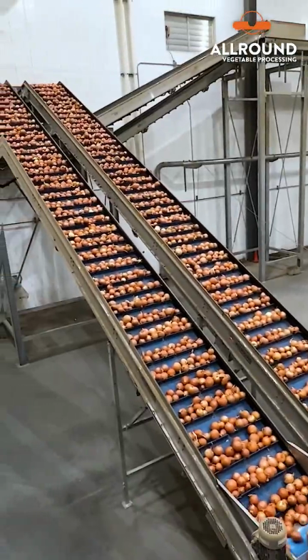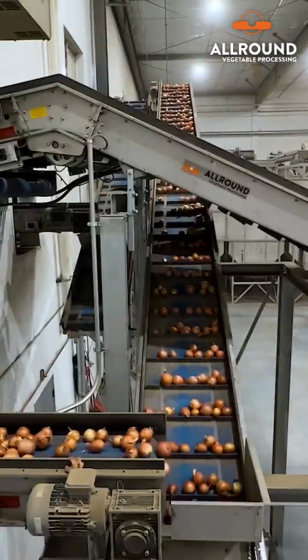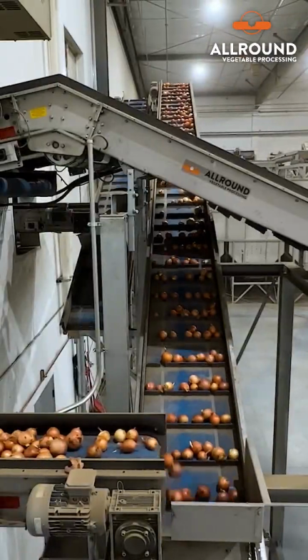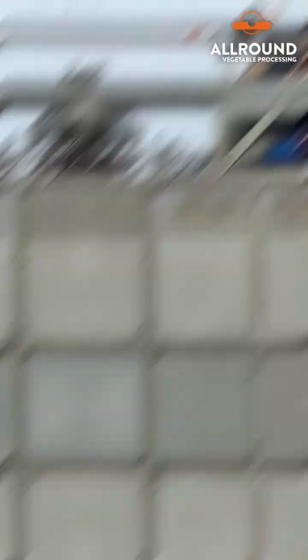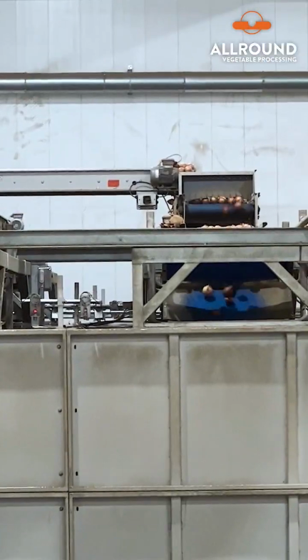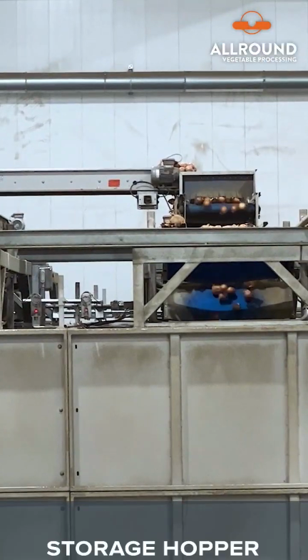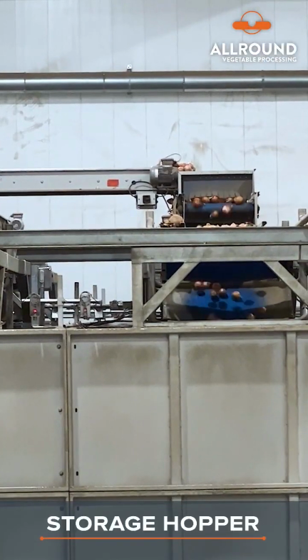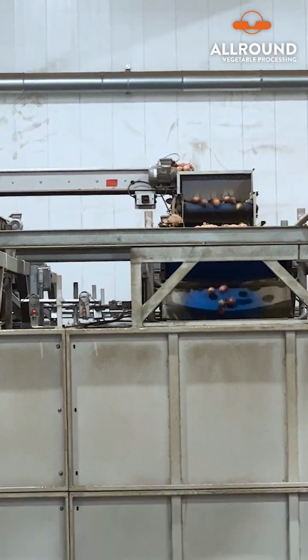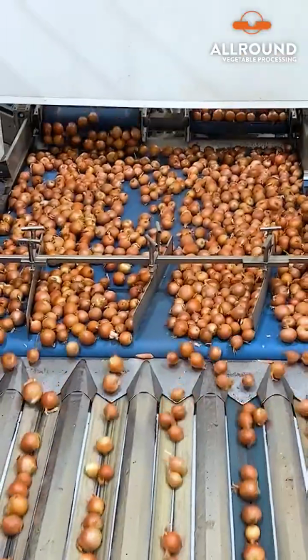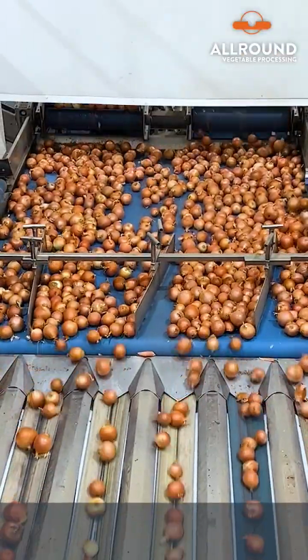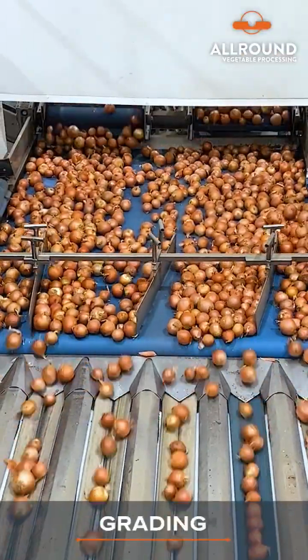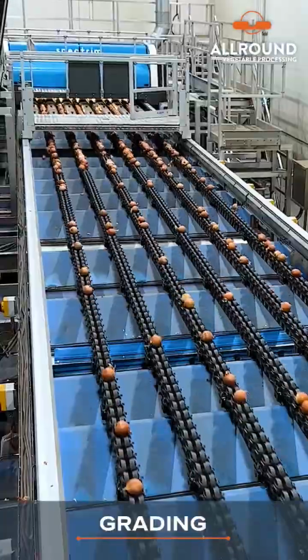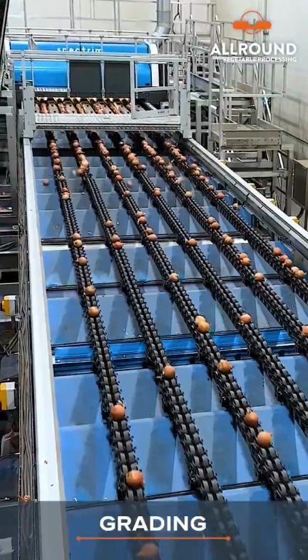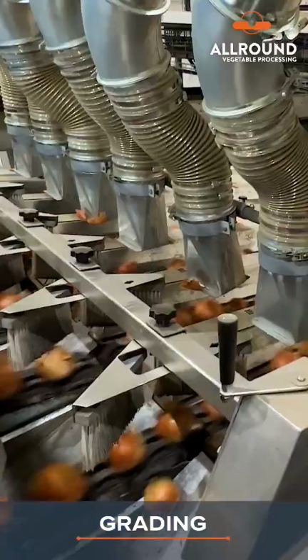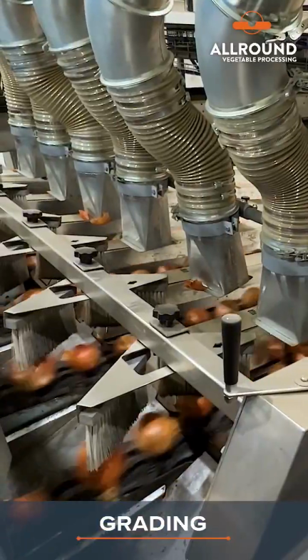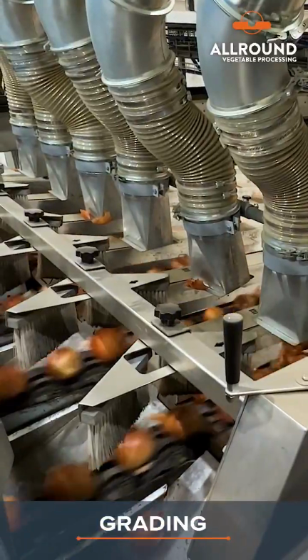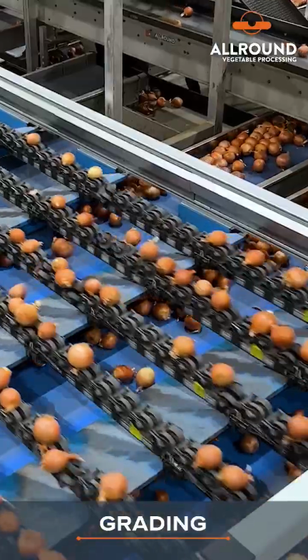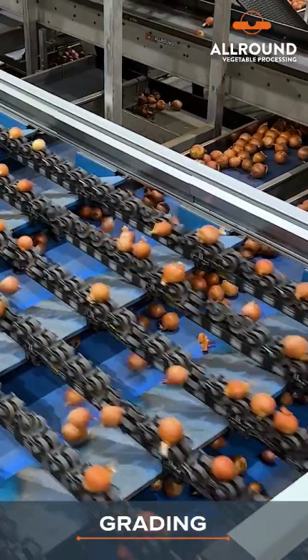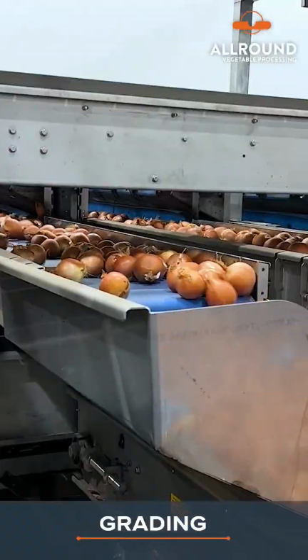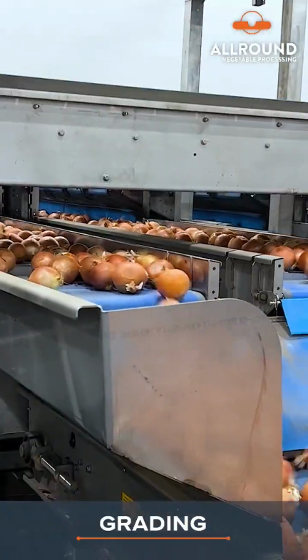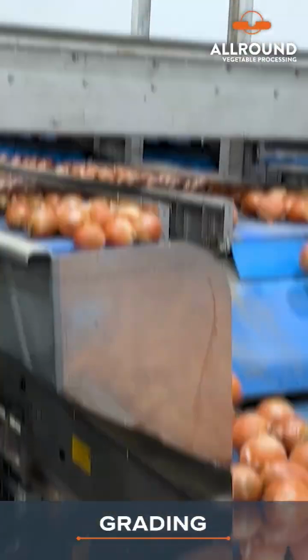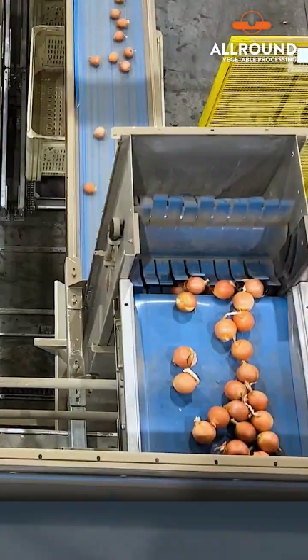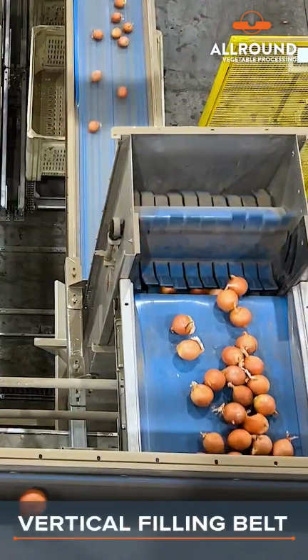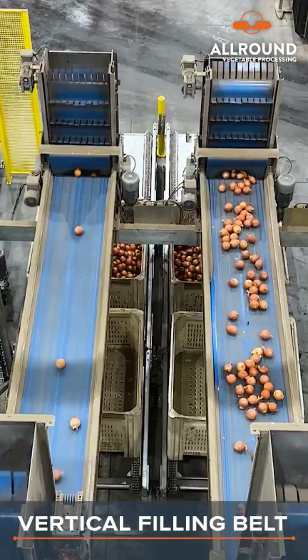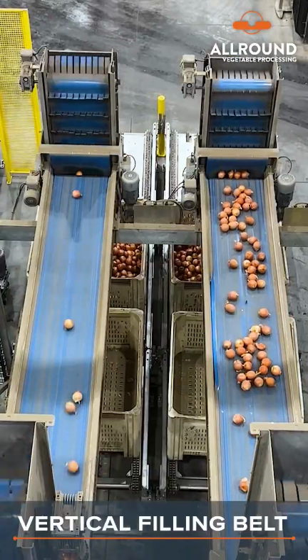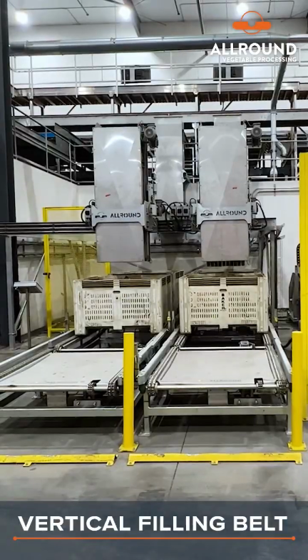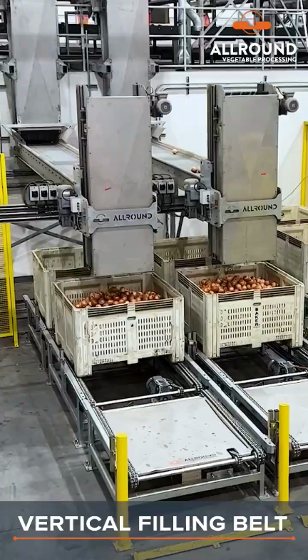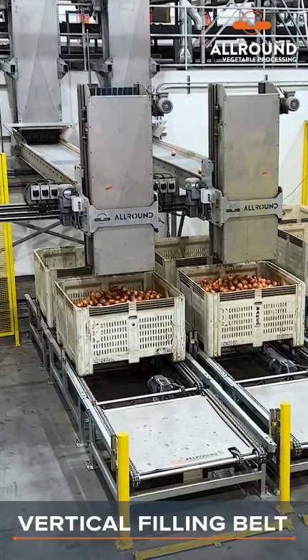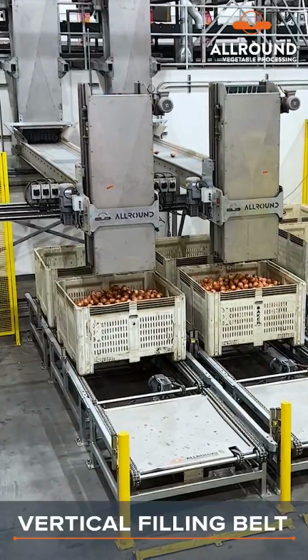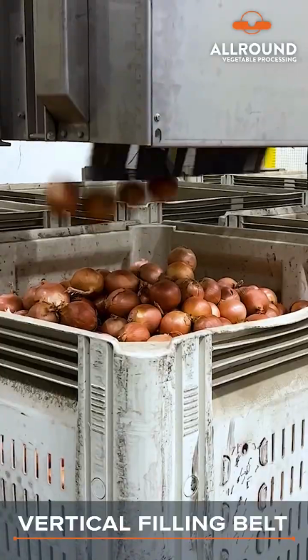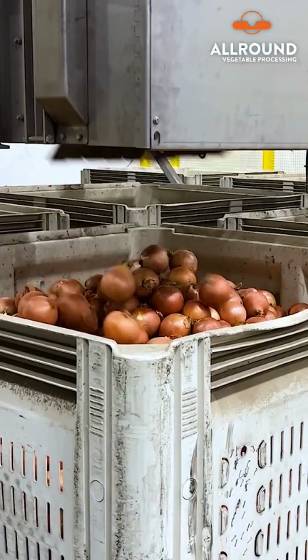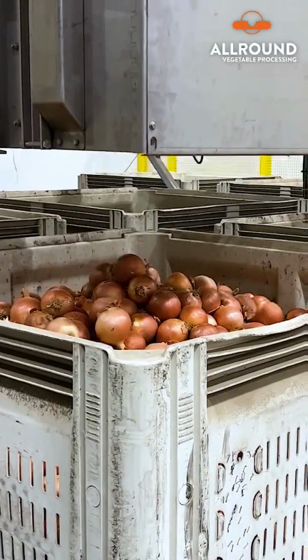The storage hoppers act as a buffer after grating. The grating machine meticulously sorts the onions into different grades. Graded onions are efficiently filled into macro bins by vertical filling belts with a very minimal drop height.